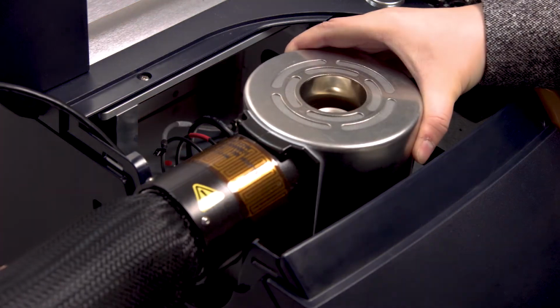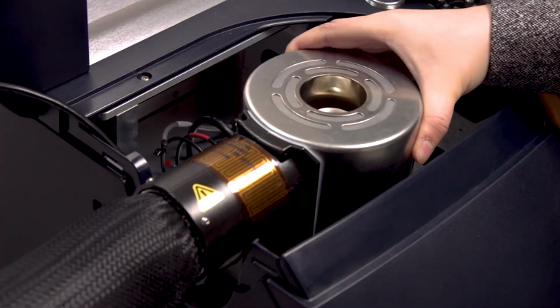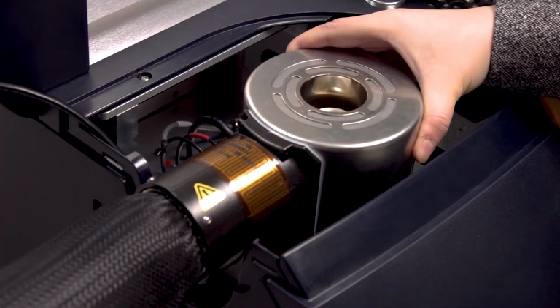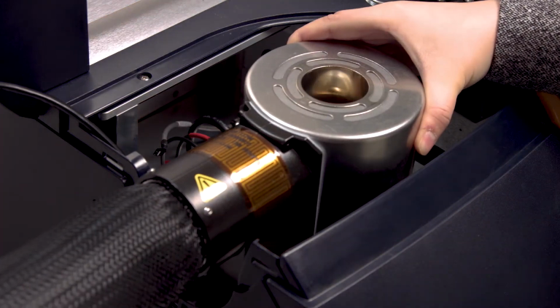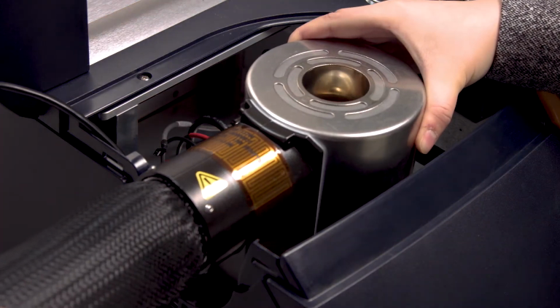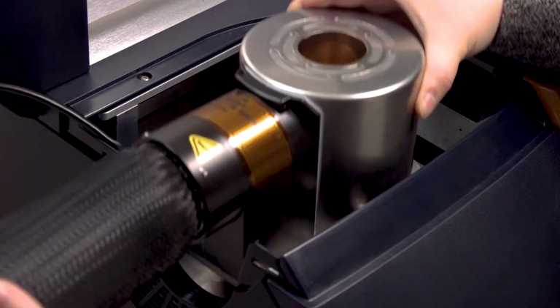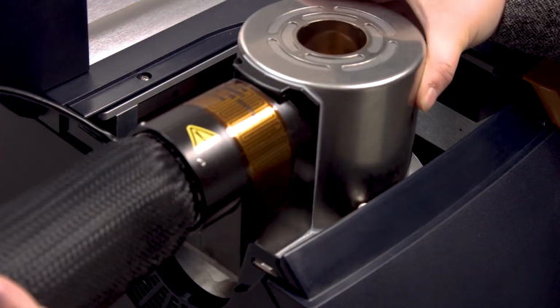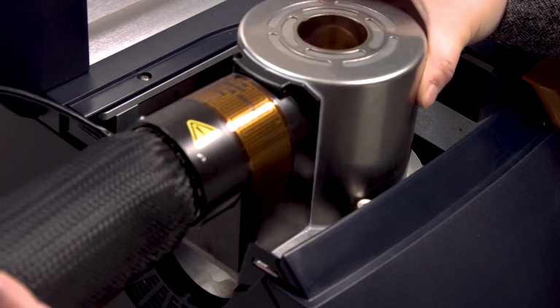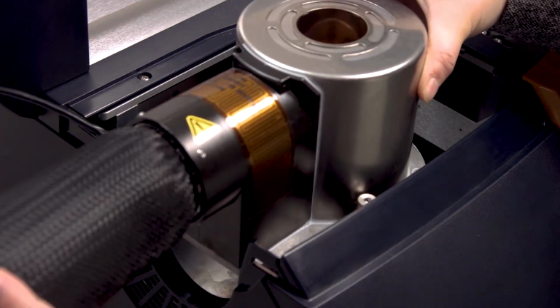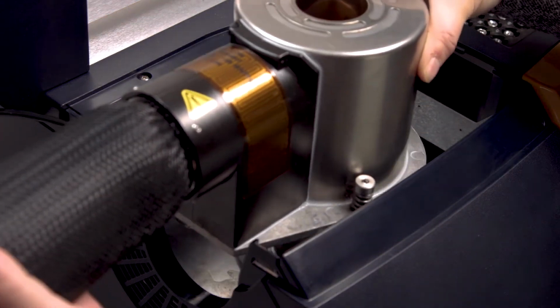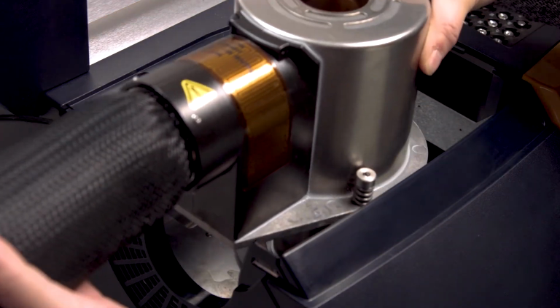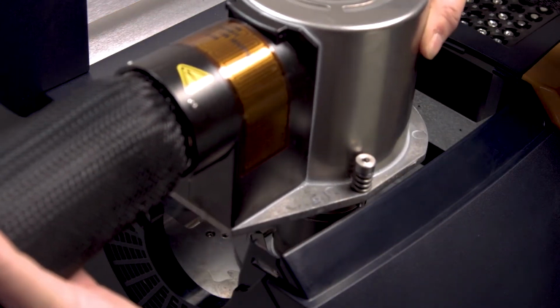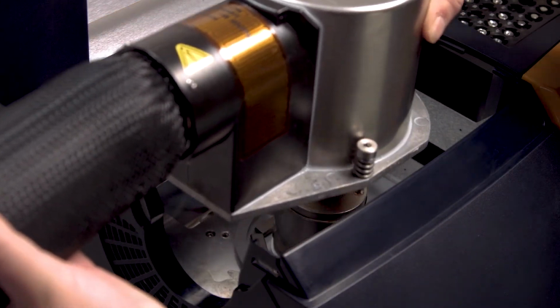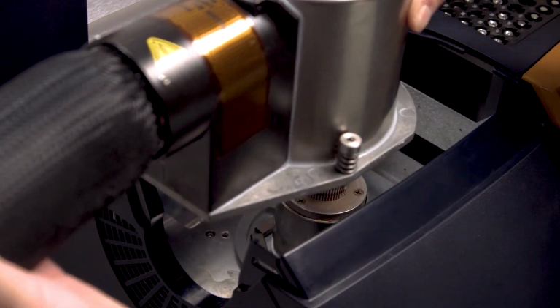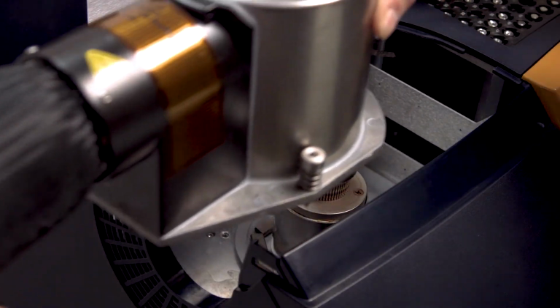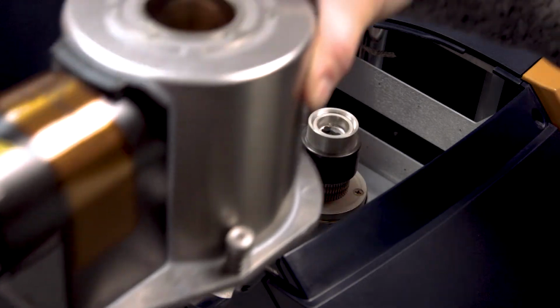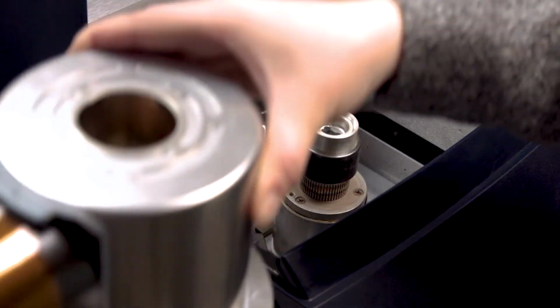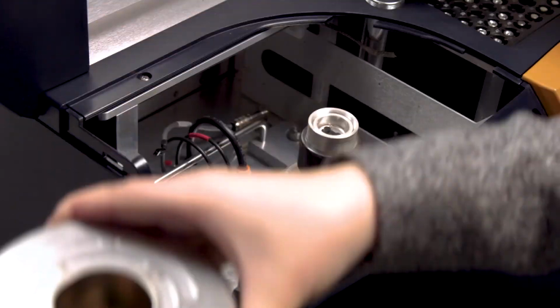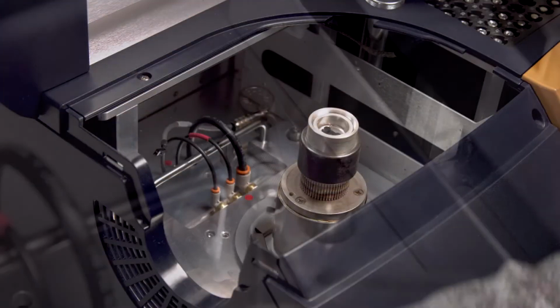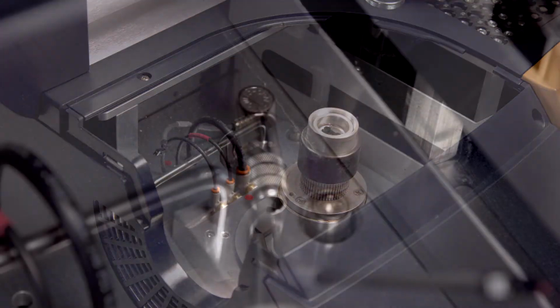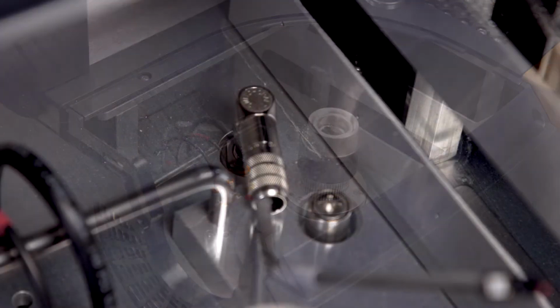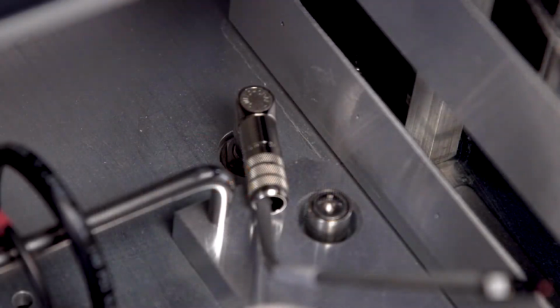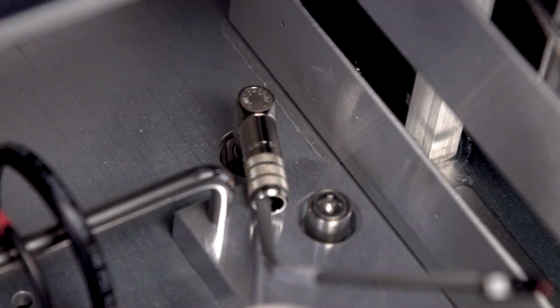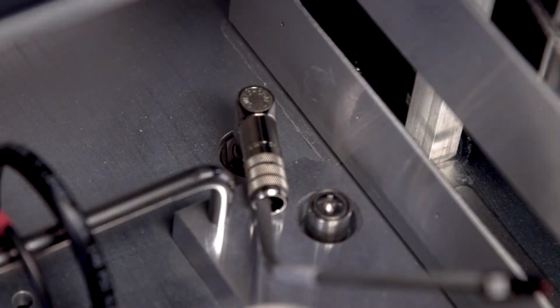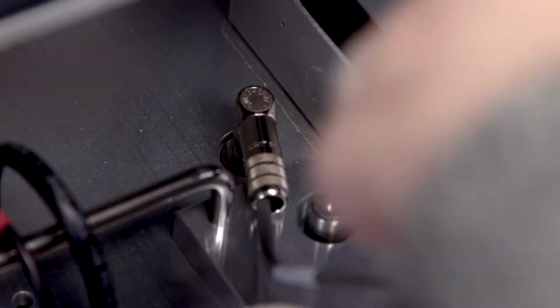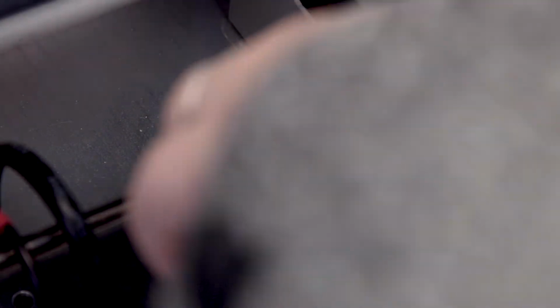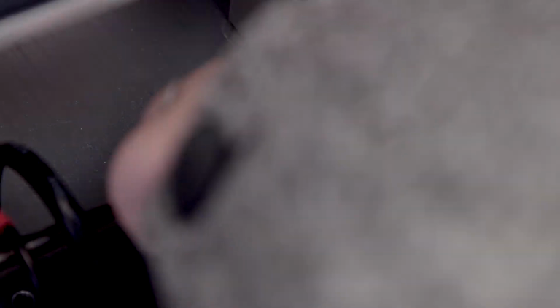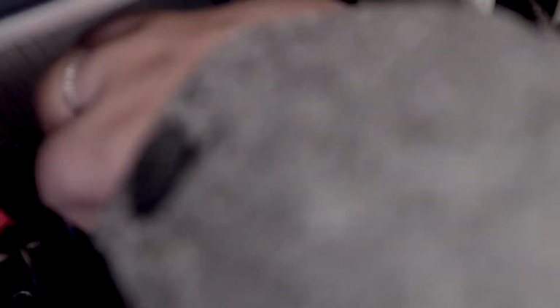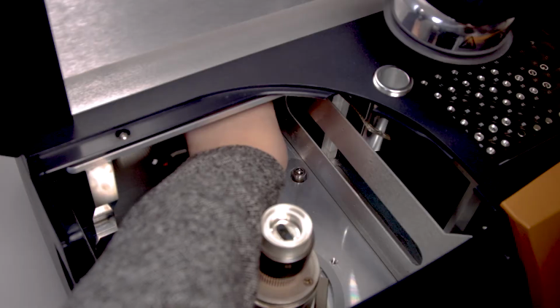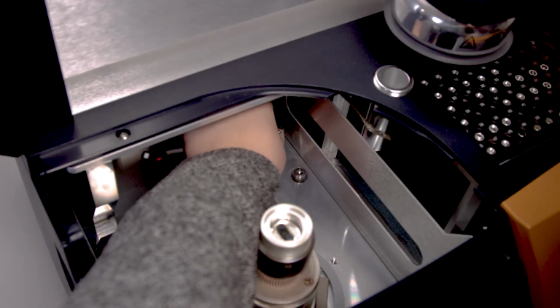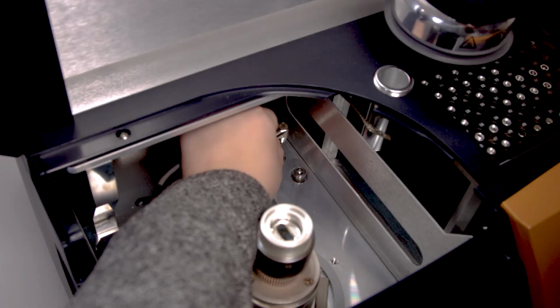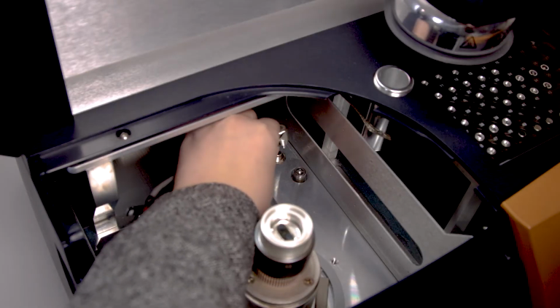Gently hold the cooling head and remove it from the DSC. Unplug the heater cable.